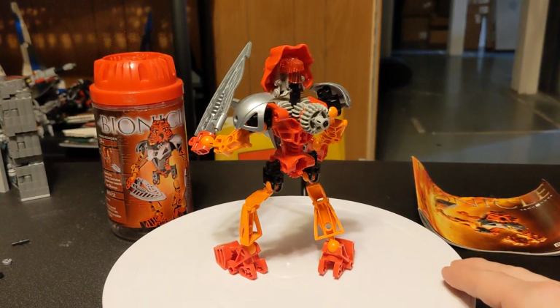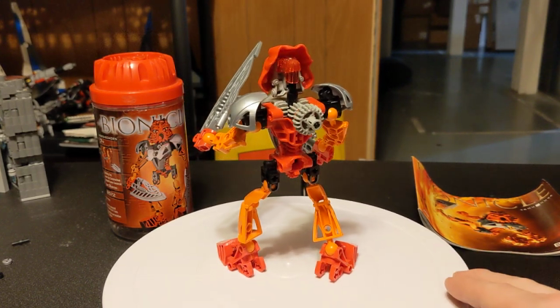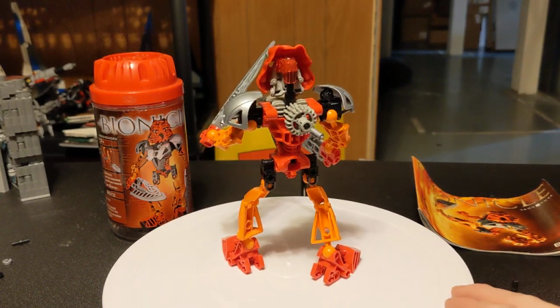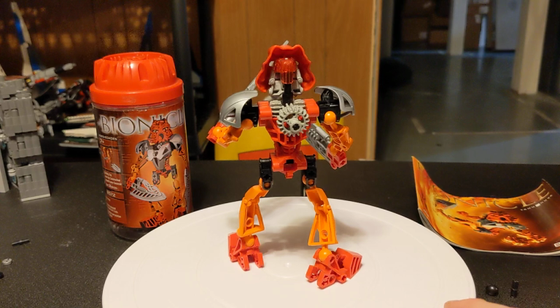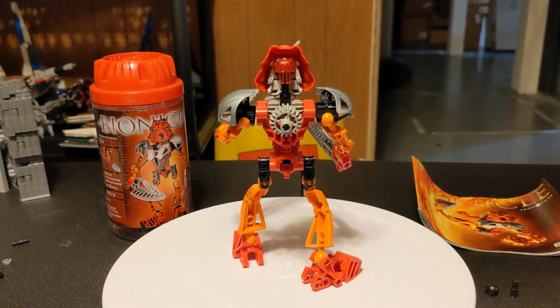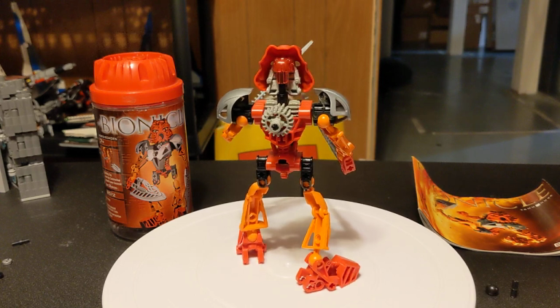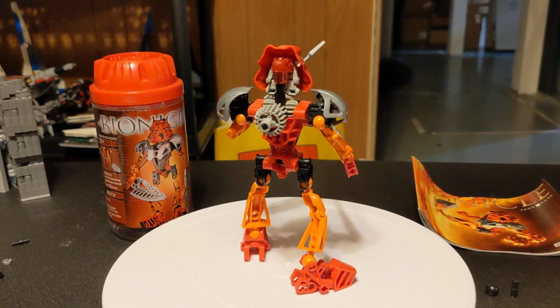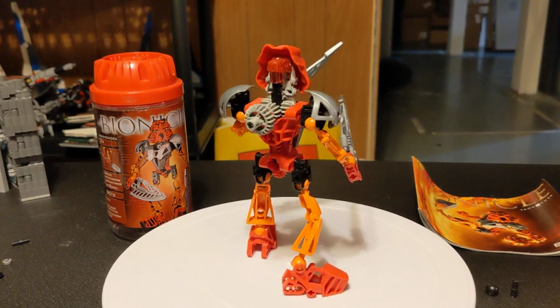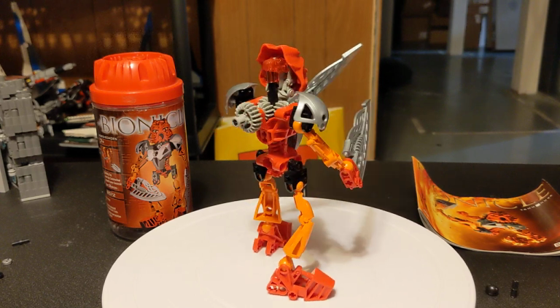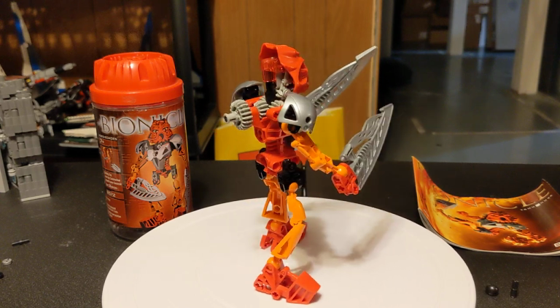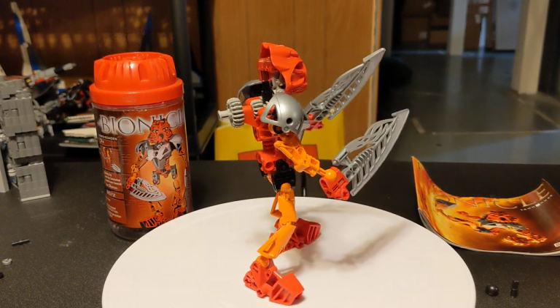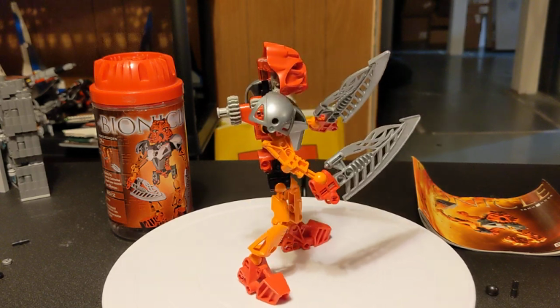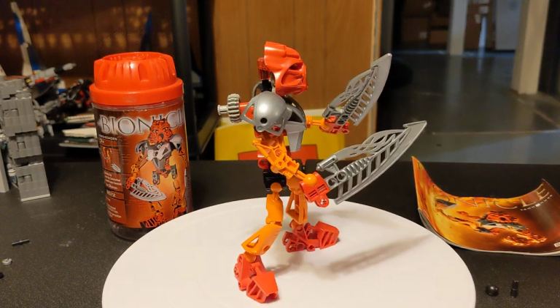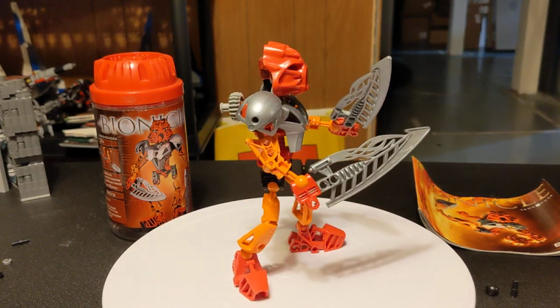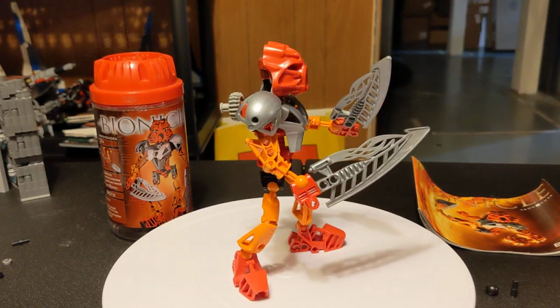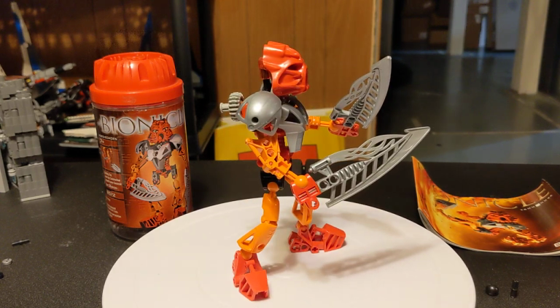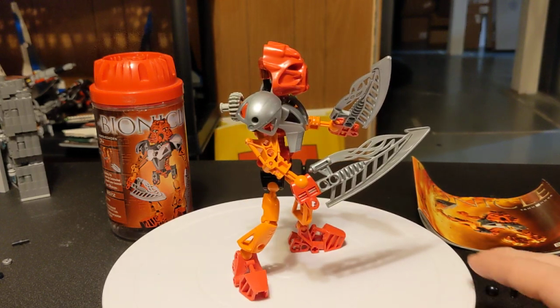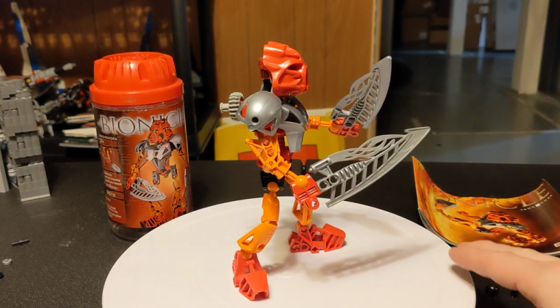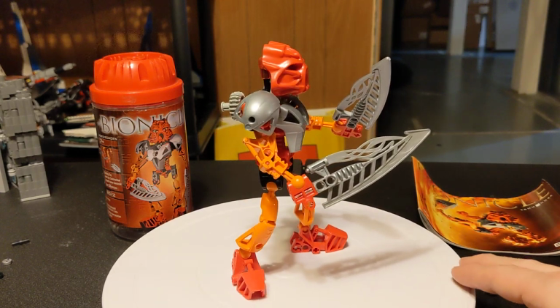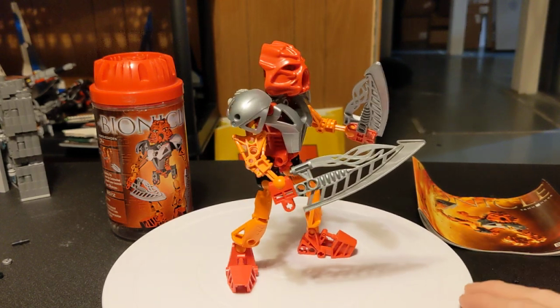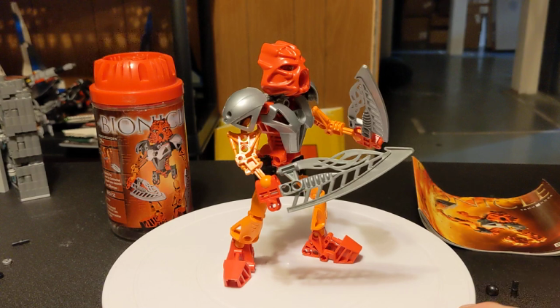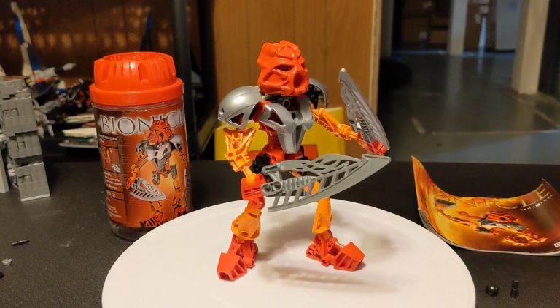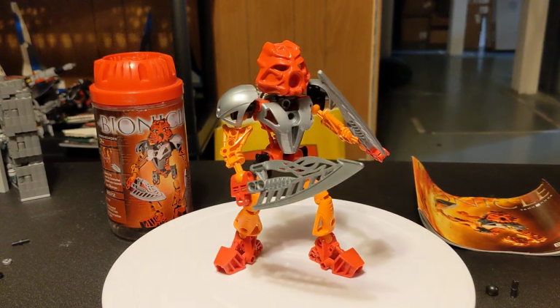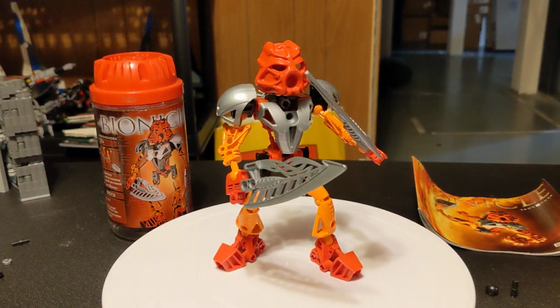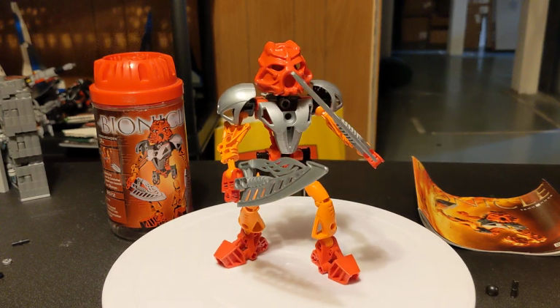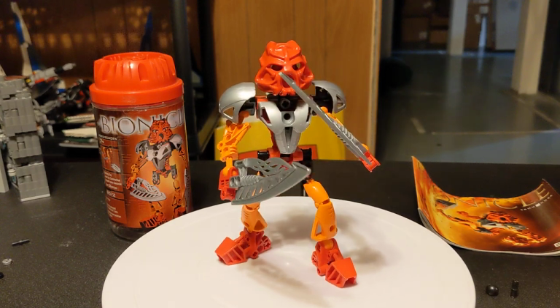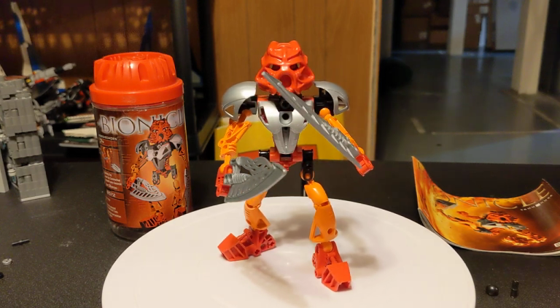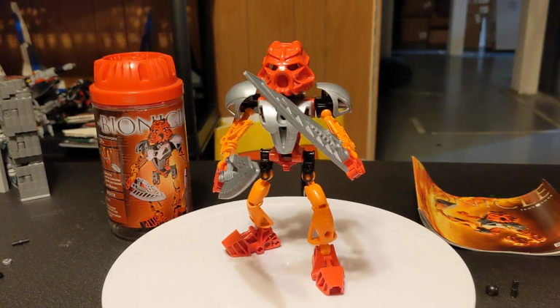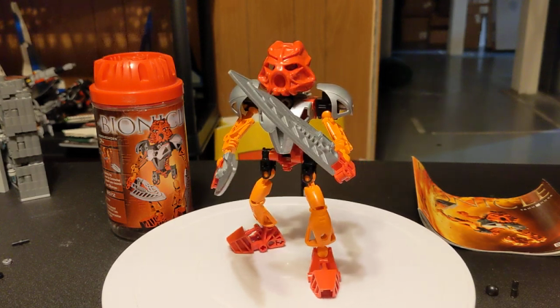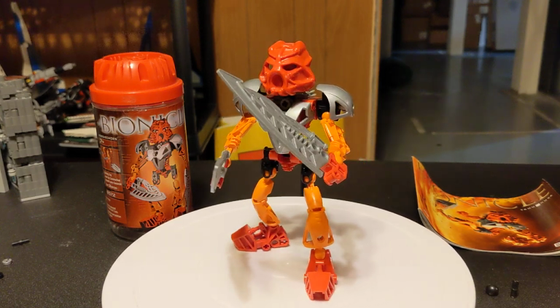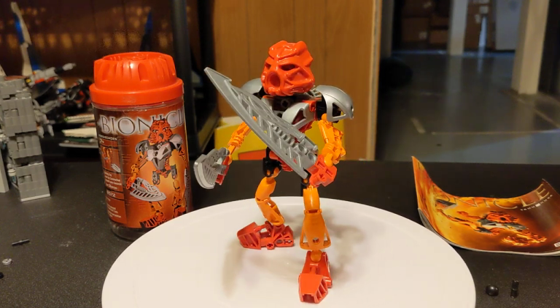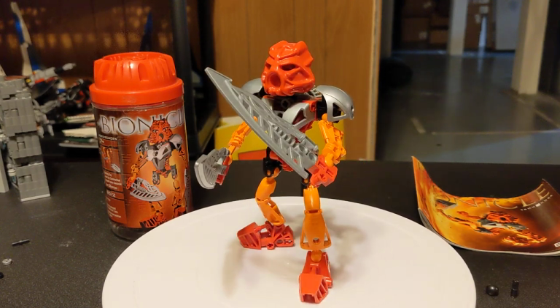This one specifically is Tahu Nuva, set number 8572, had 36 pieces, and originally retailed for $7.99 USD.